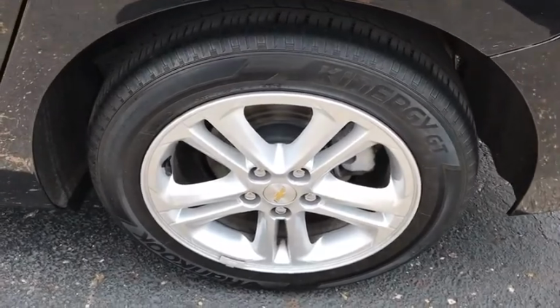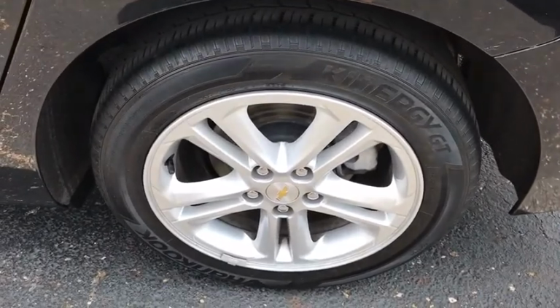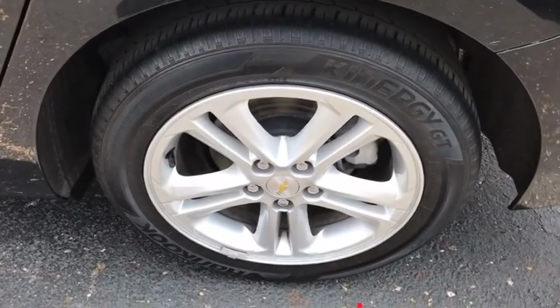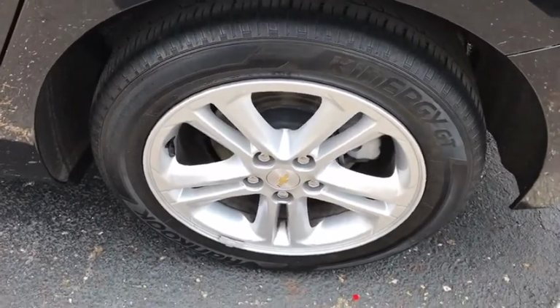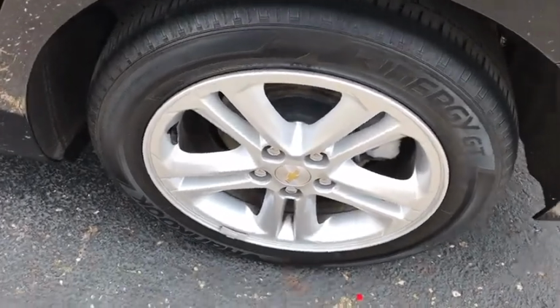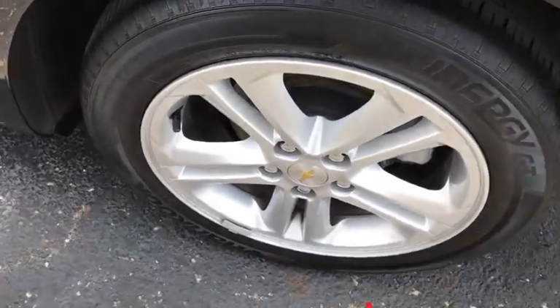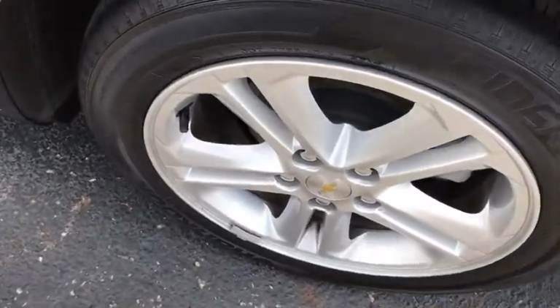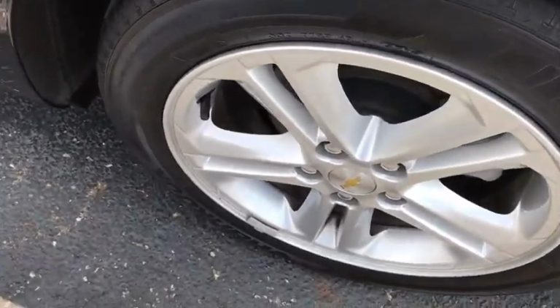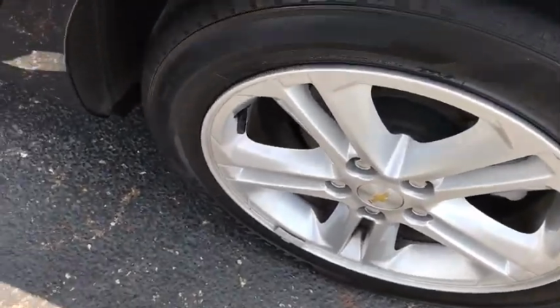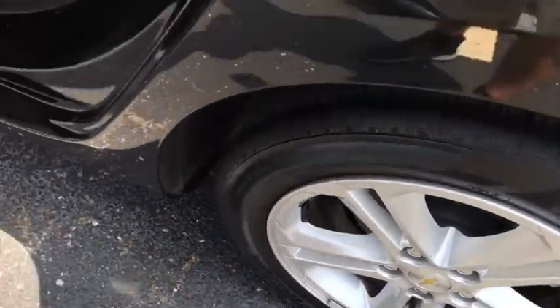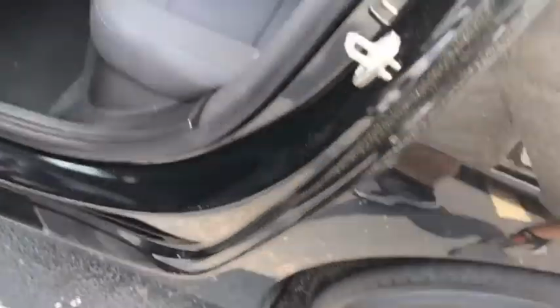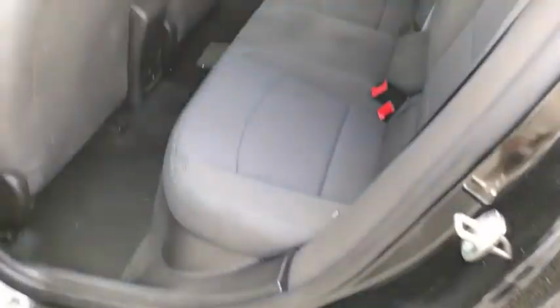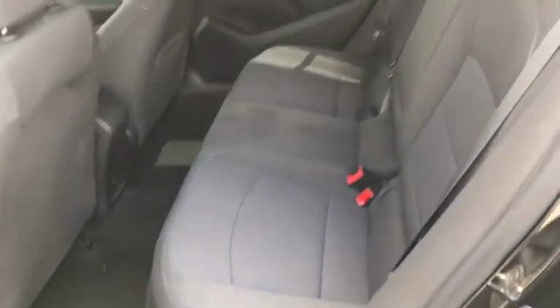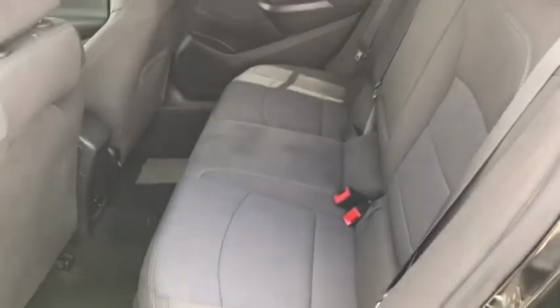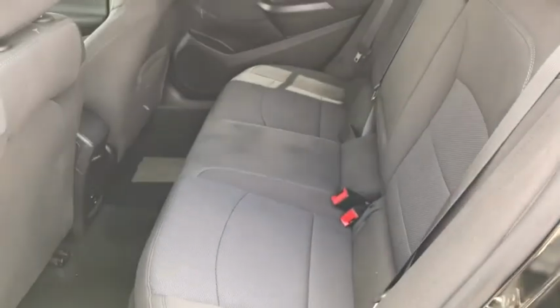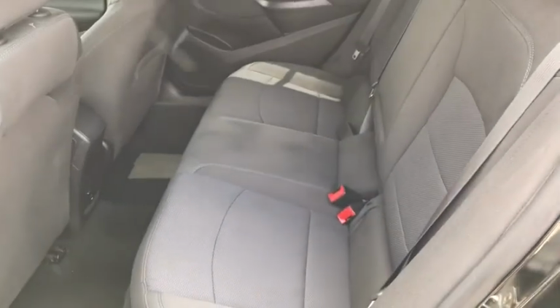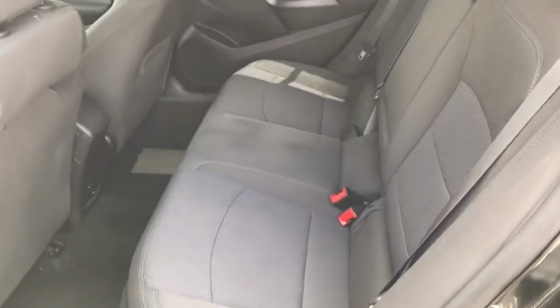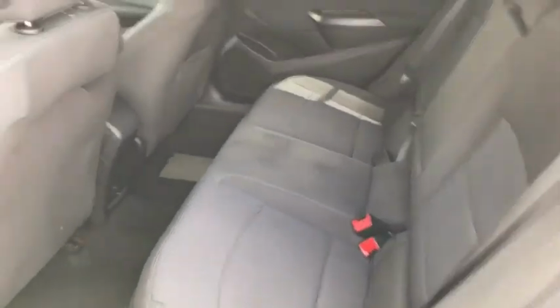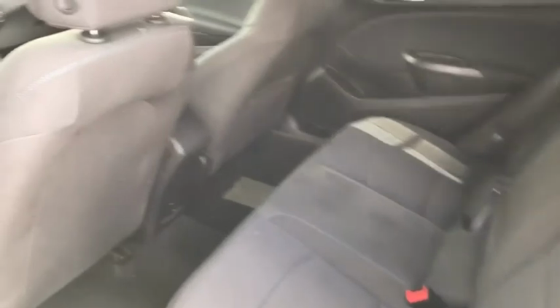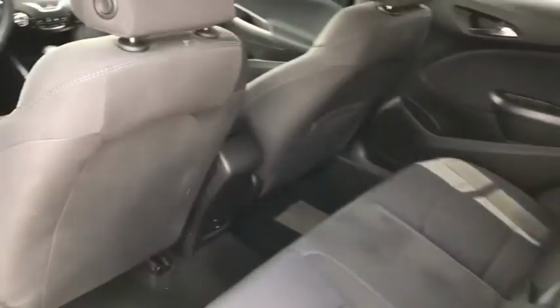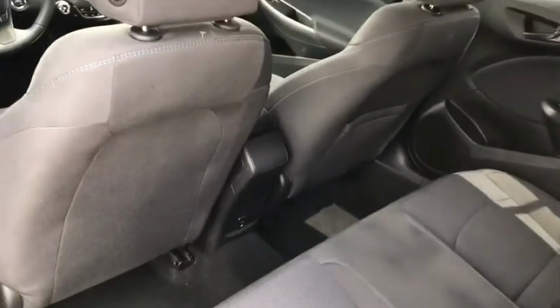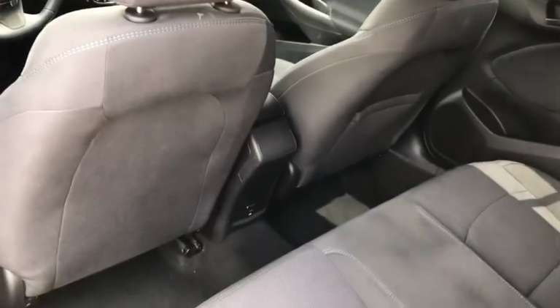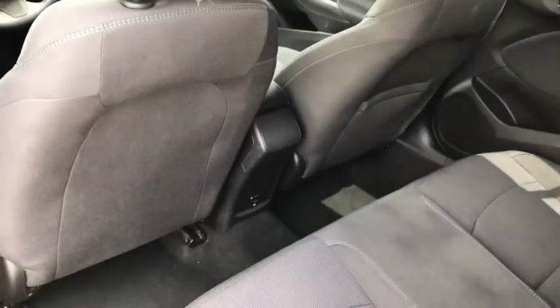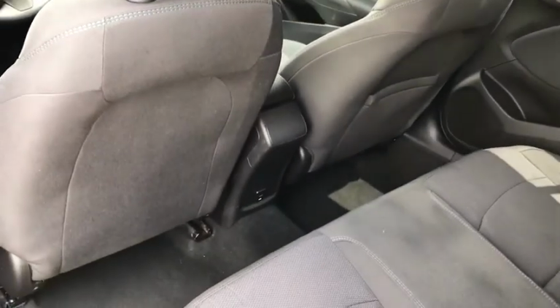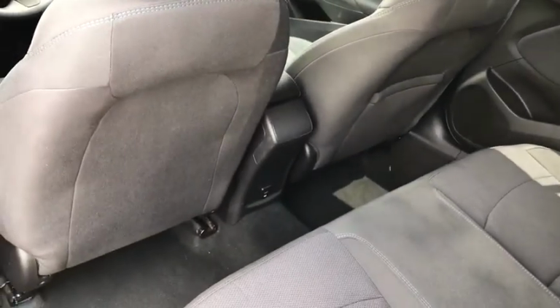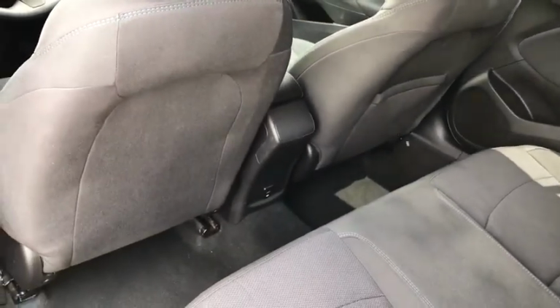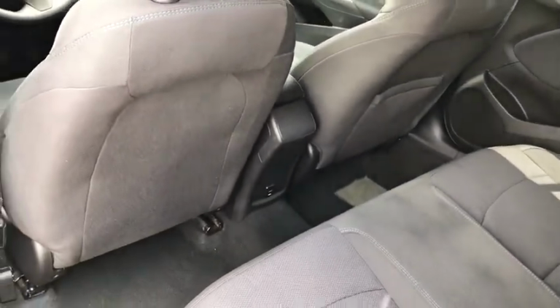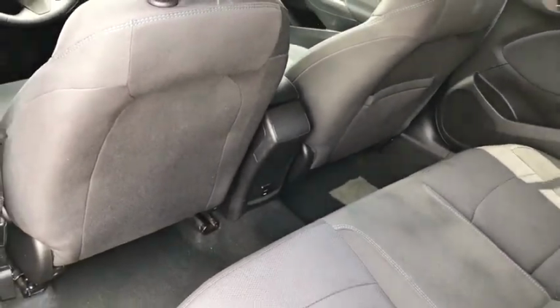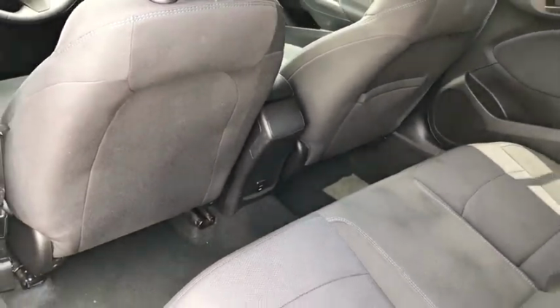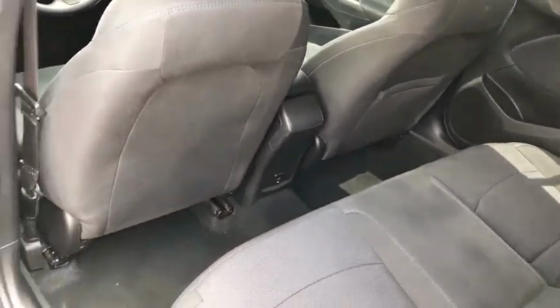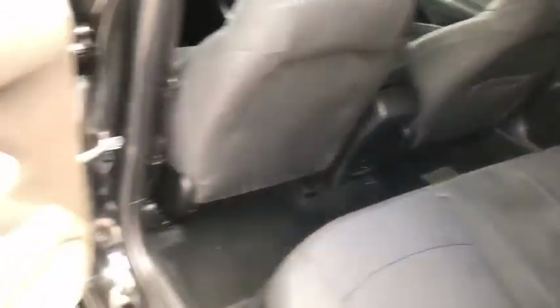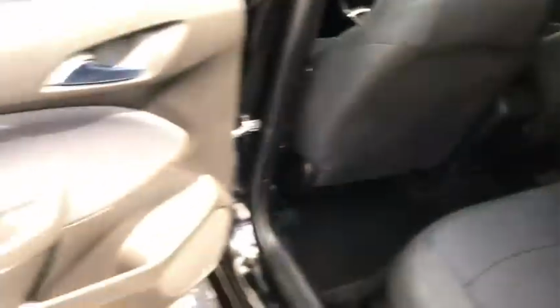Rear window defroster, panic alarm, remote keyless entry, brake assist, Sirius satellite radio, tachometer, tilt steering wheel.